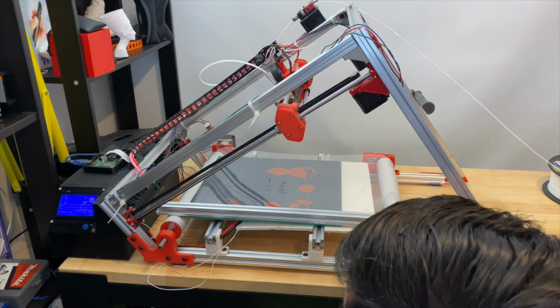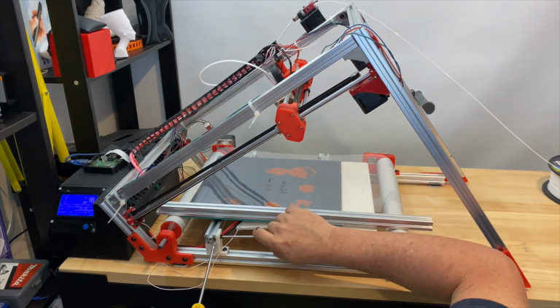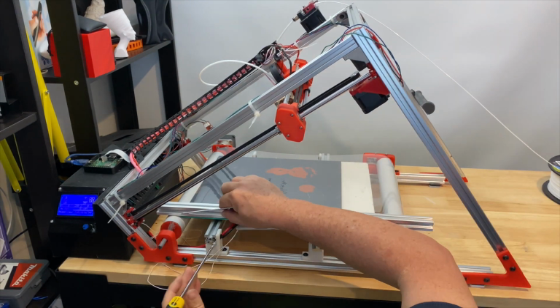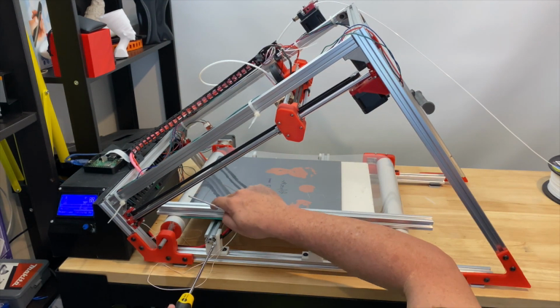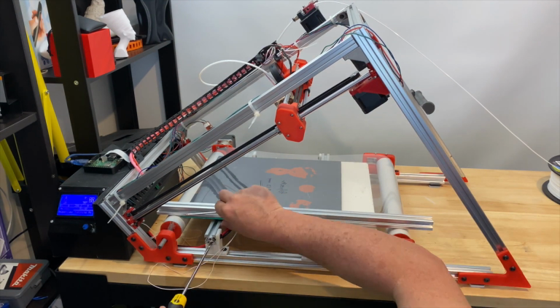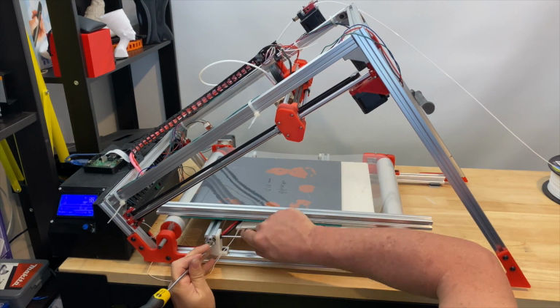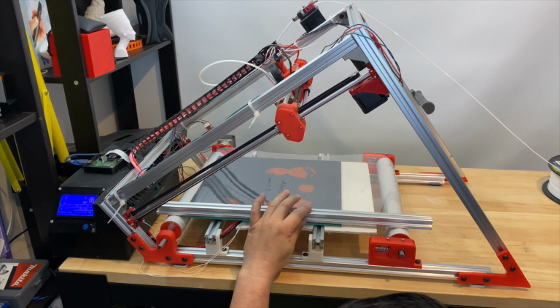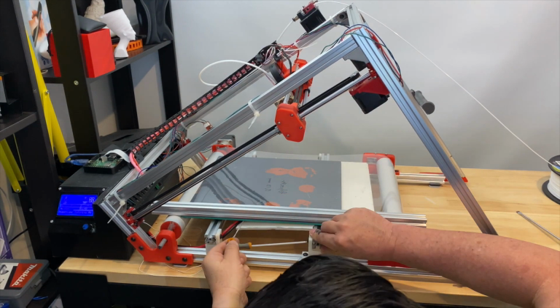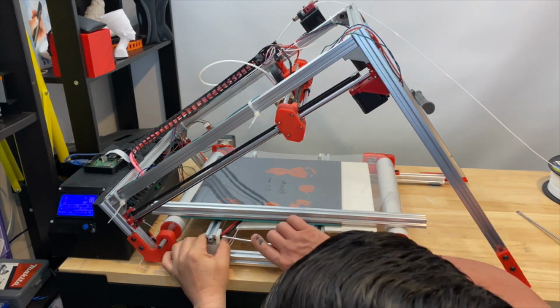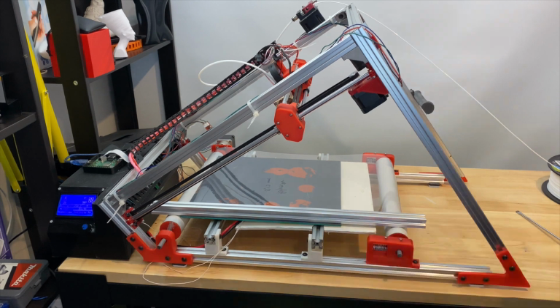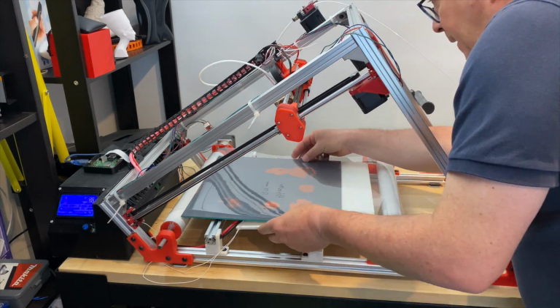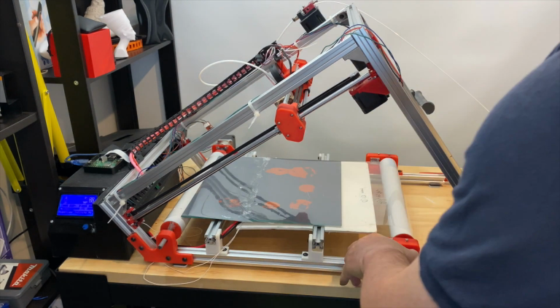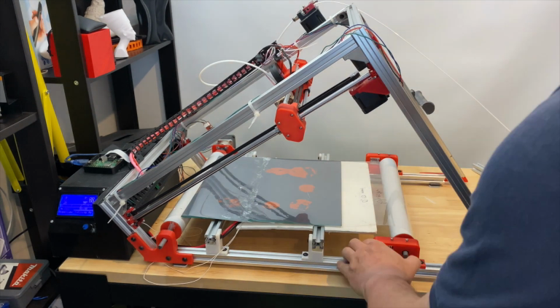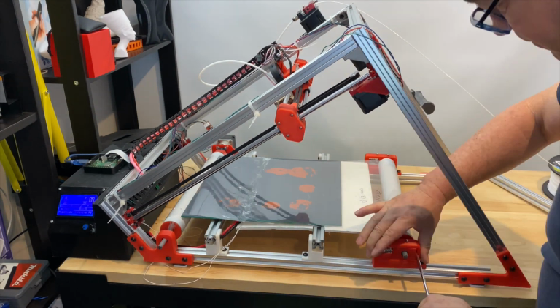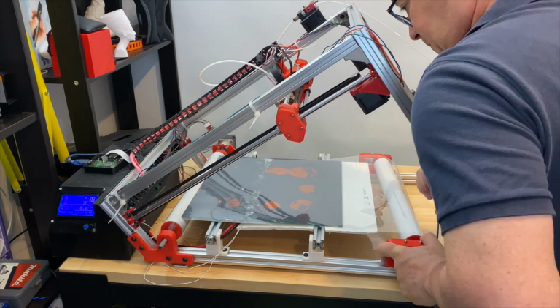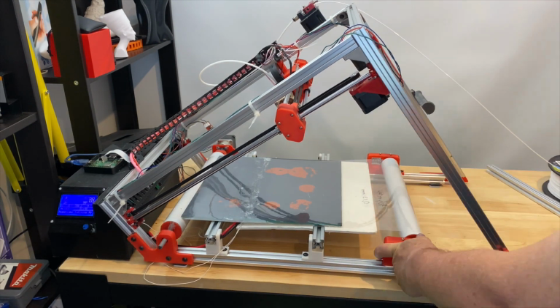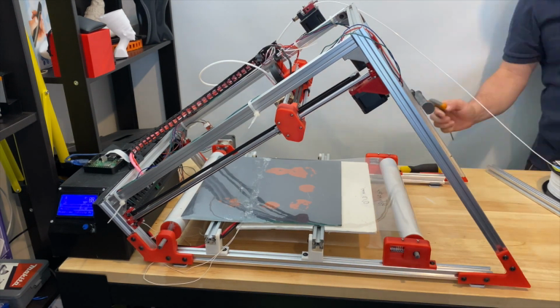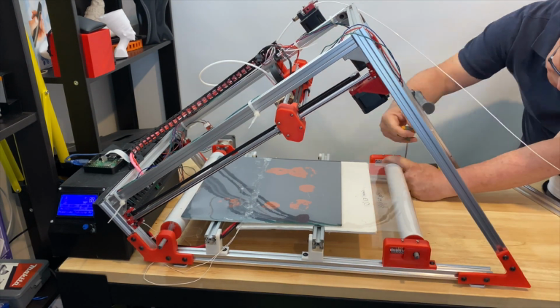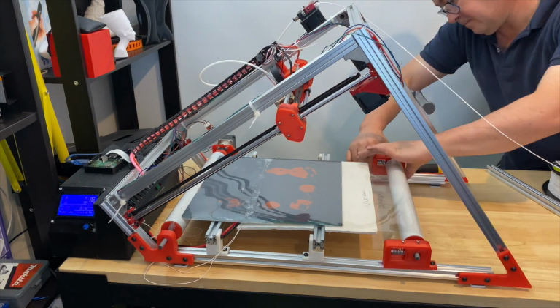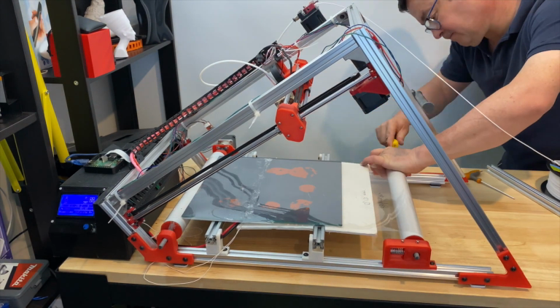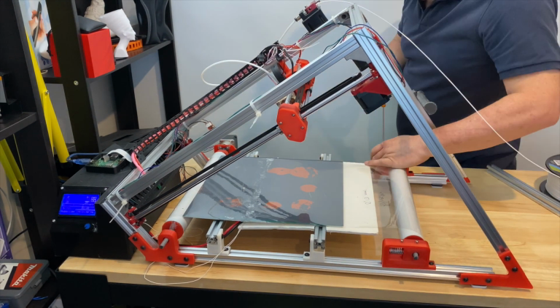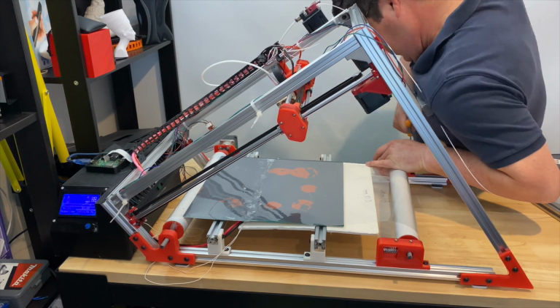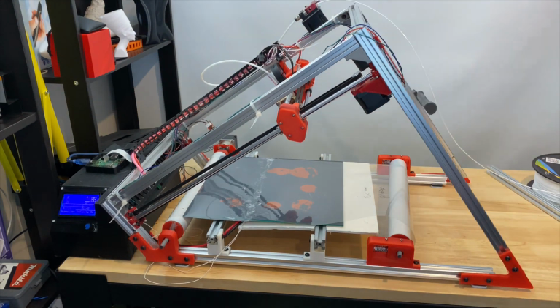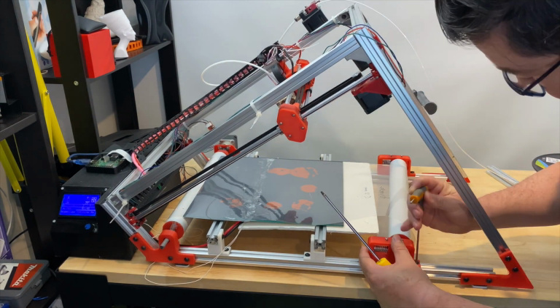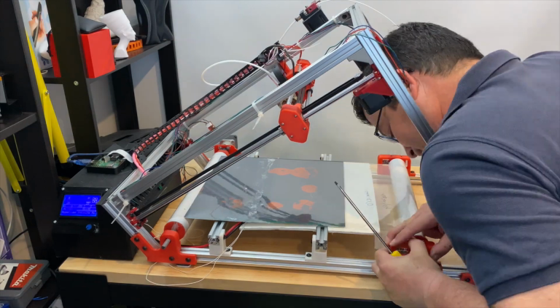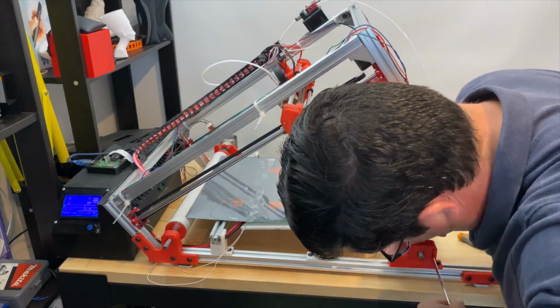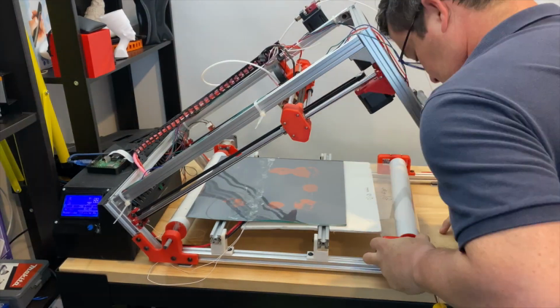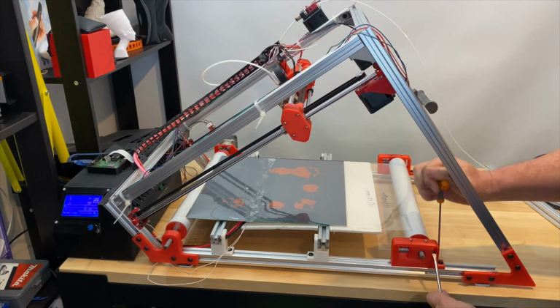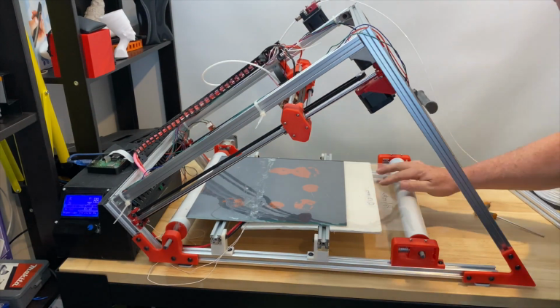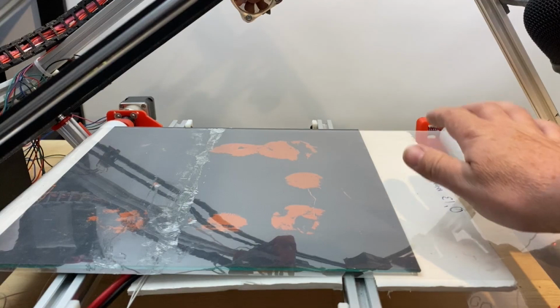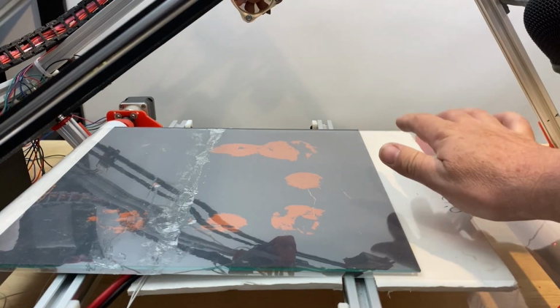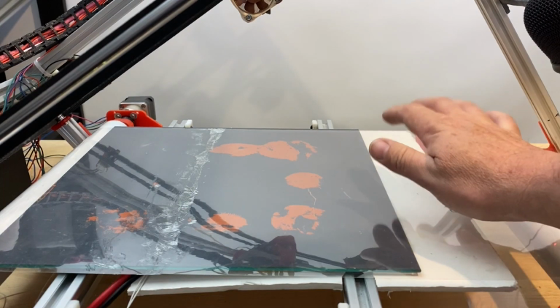After replacing the belt, I used a piece of aluminum extrusion to make sure the bed is at the same level as the rollers. Then I tensioned the belt.